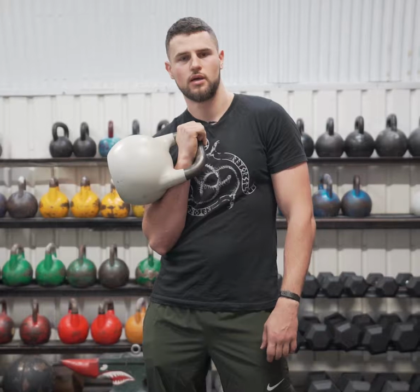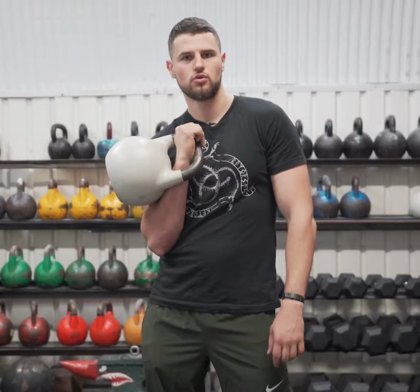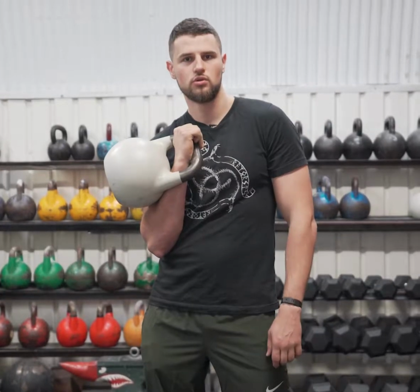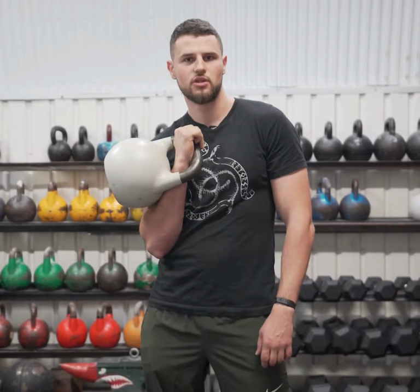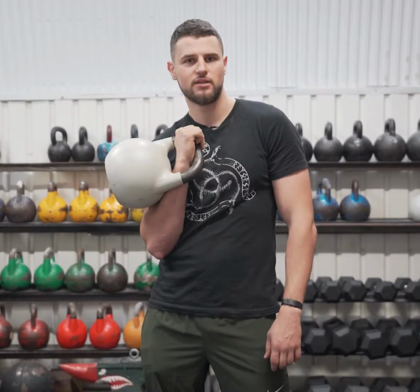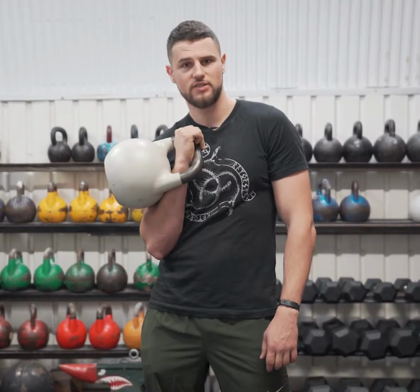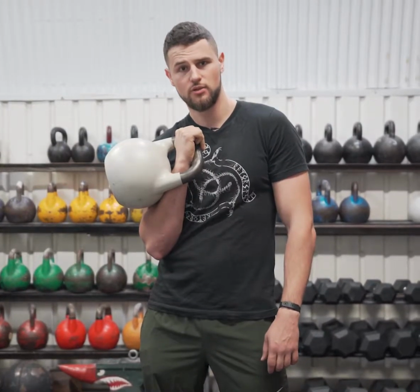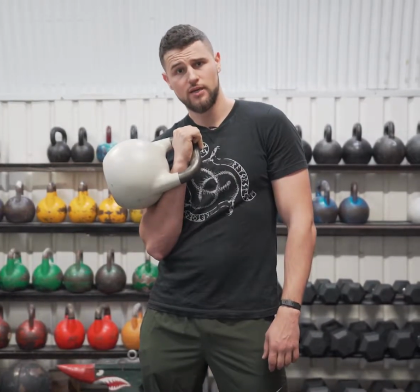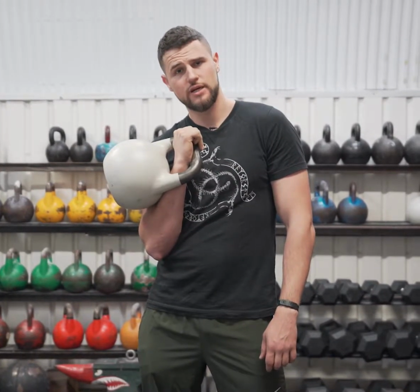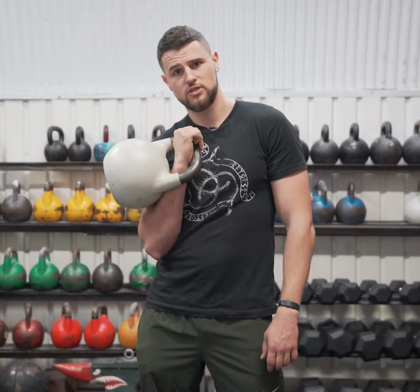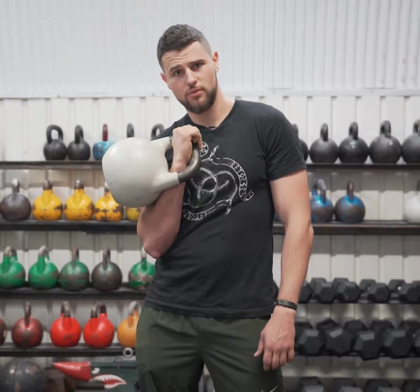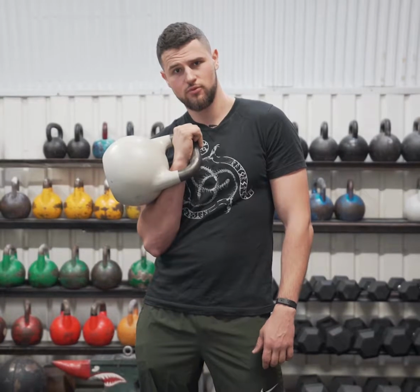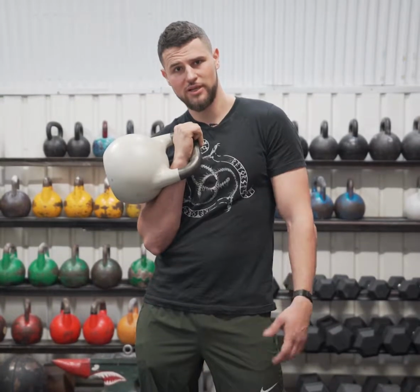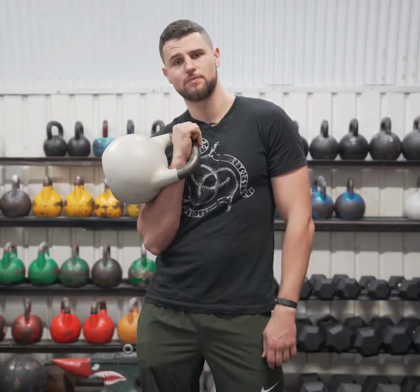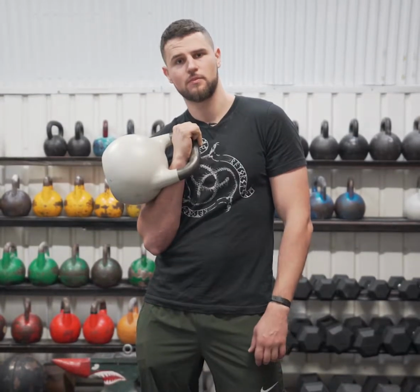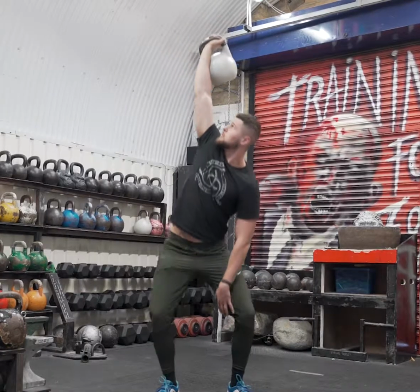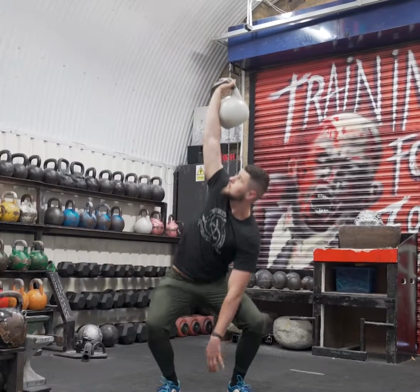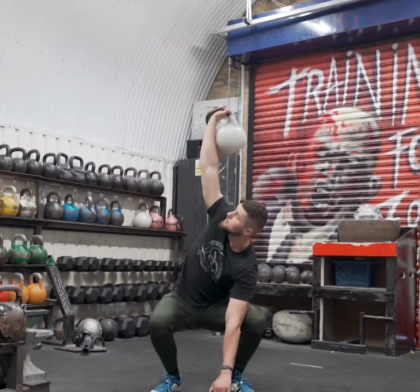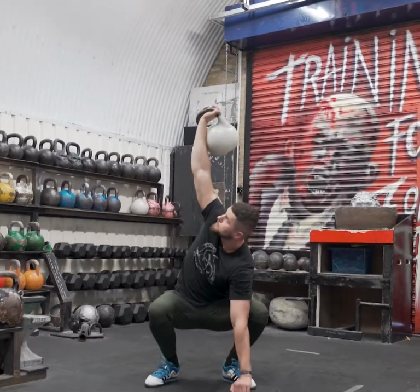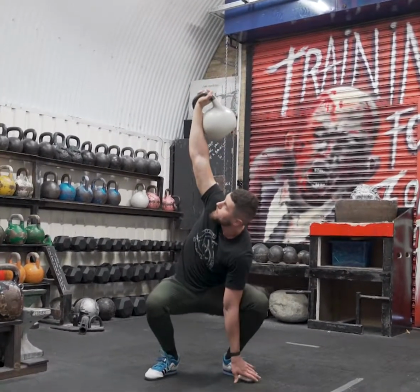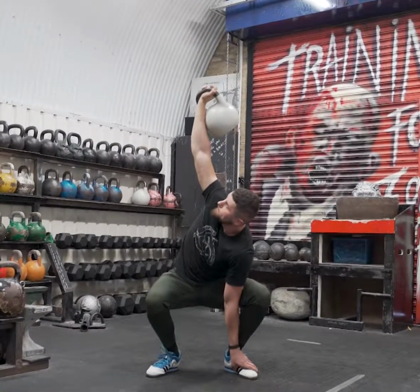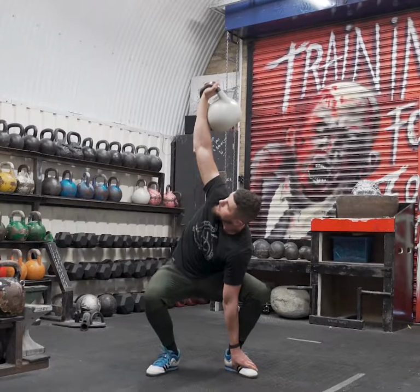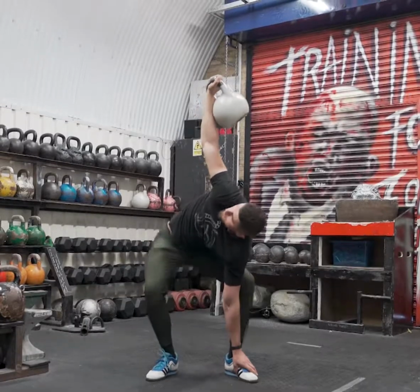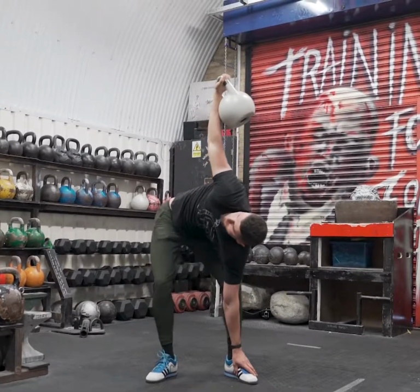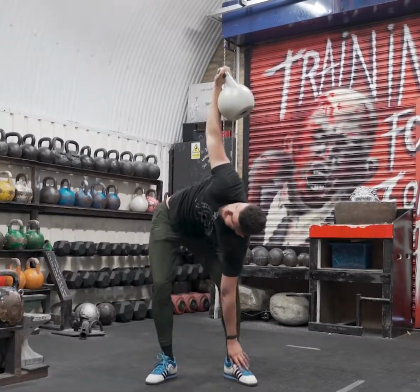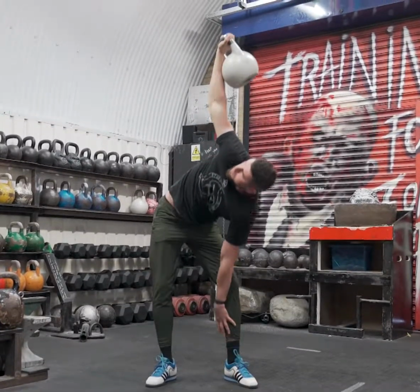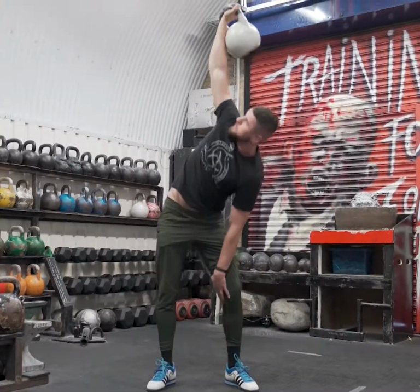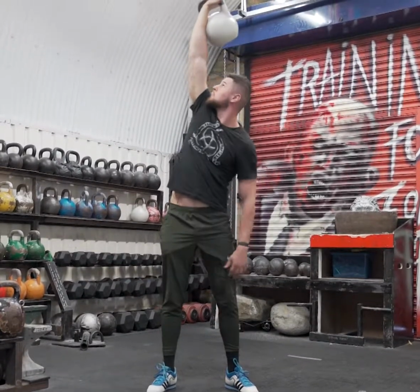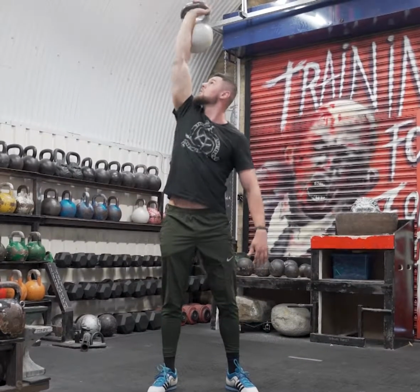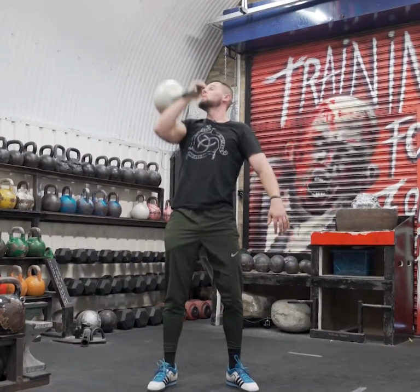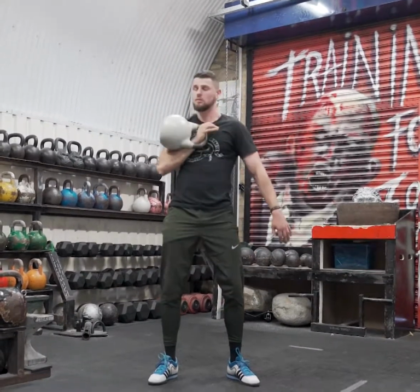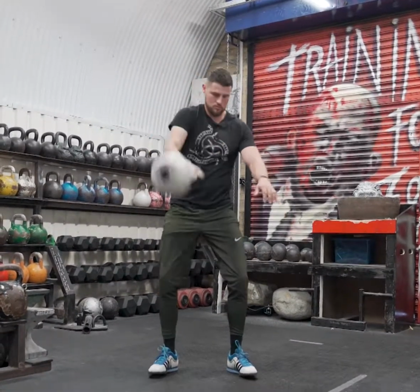I want to show you a cool loaded mobility drill with a kettlebell, which I like doing as a warm-up before my main session. First, you need to perform an overhead squat, and then while being at the bottom position, touch your ankle and stand up as if you are doing a windmill.